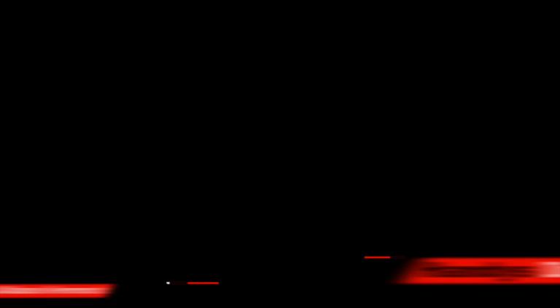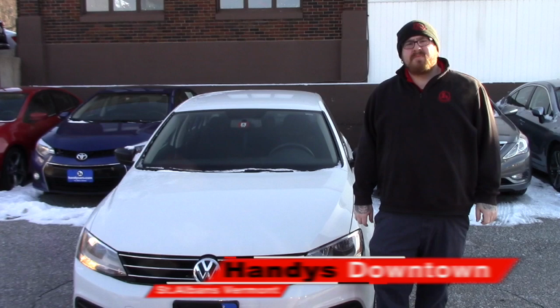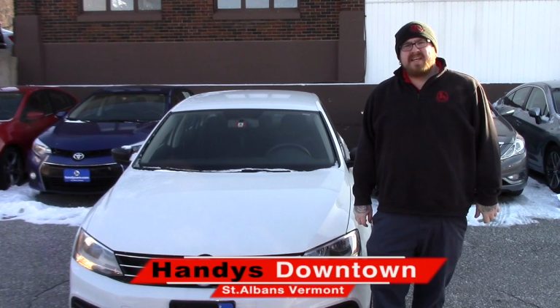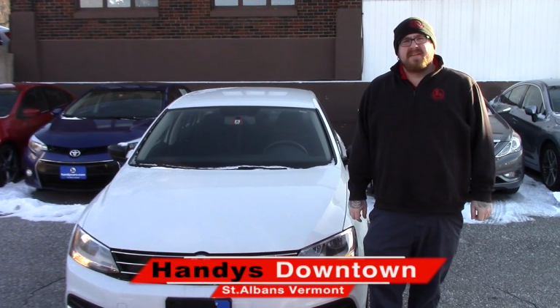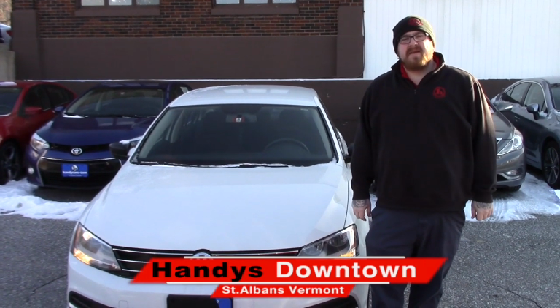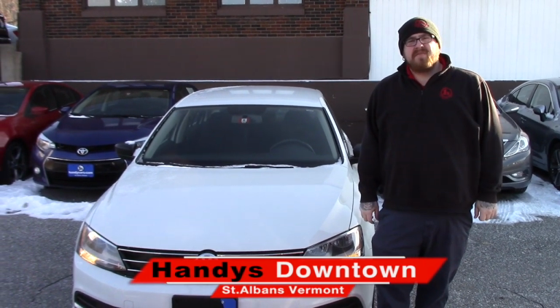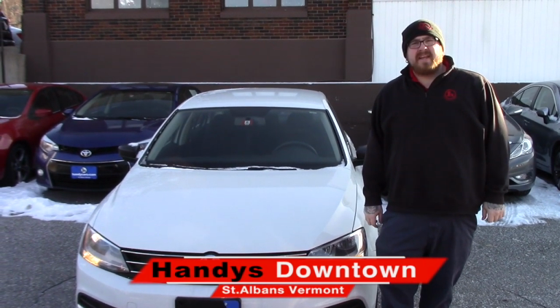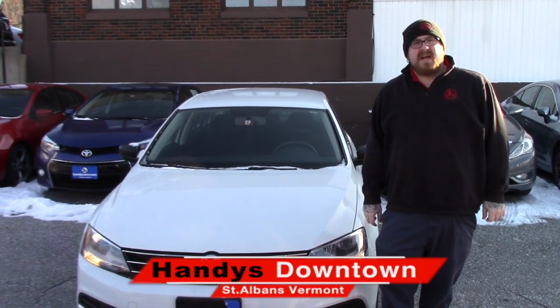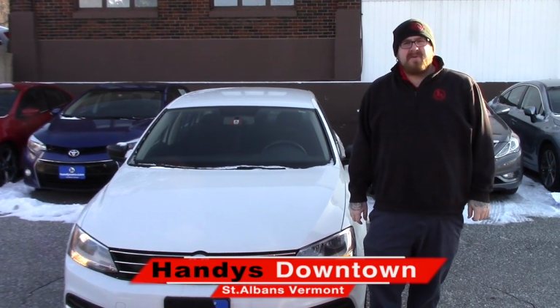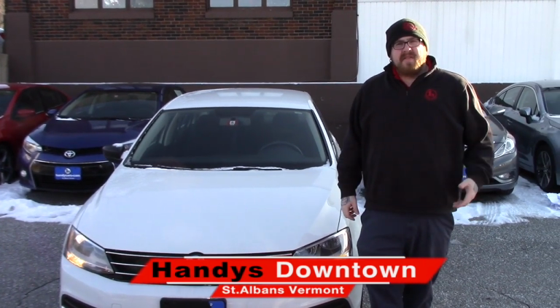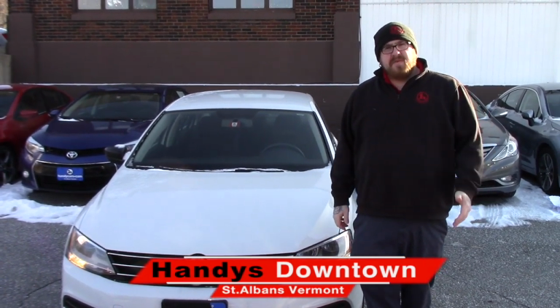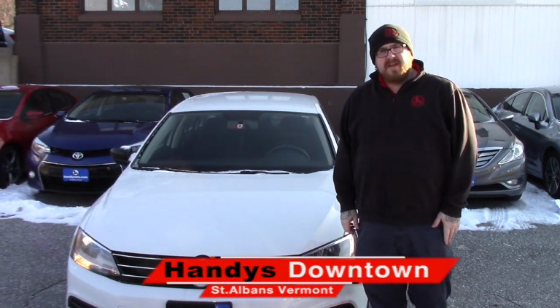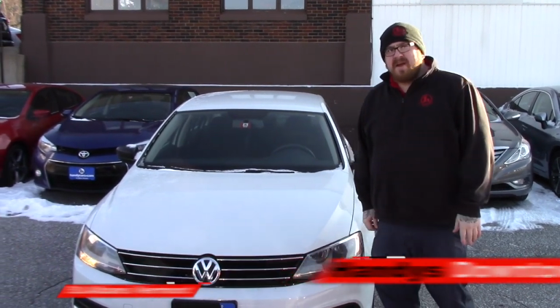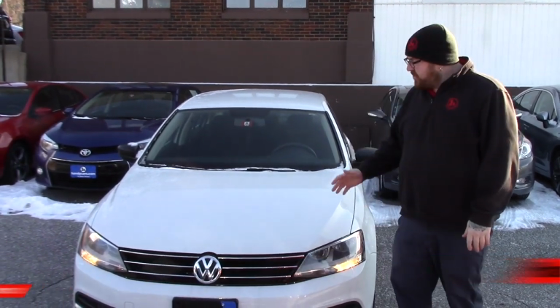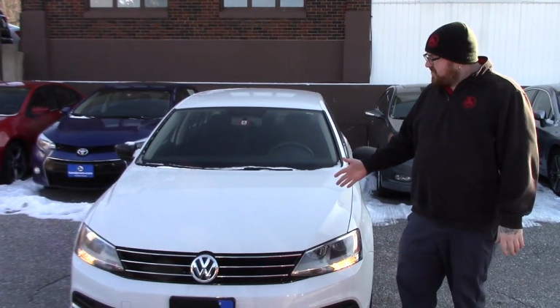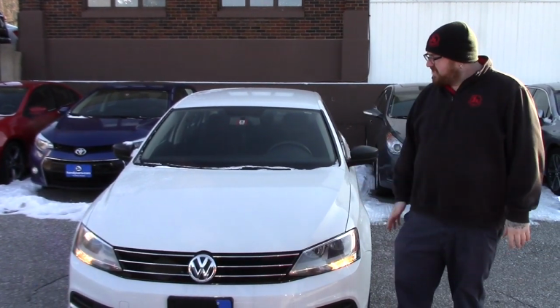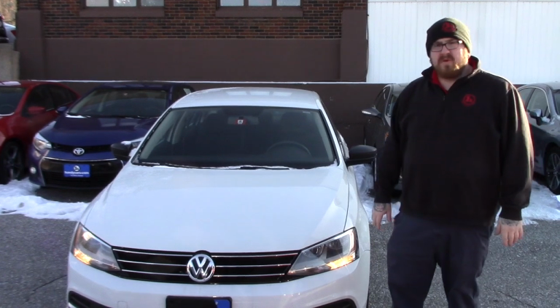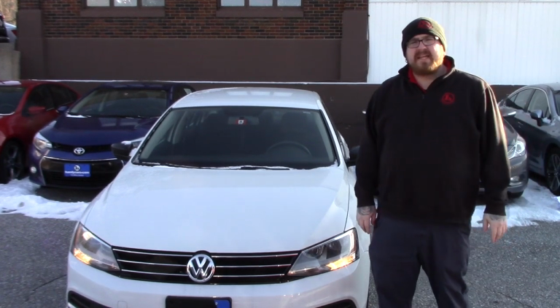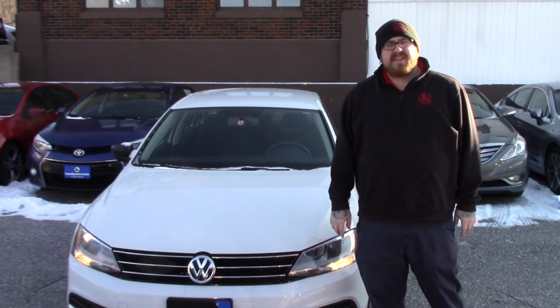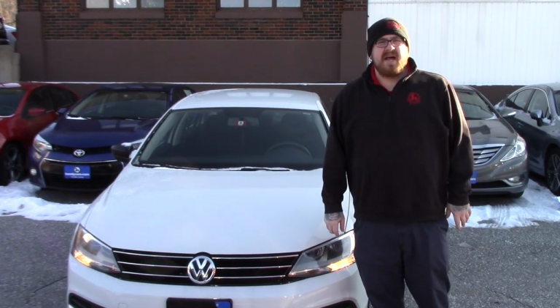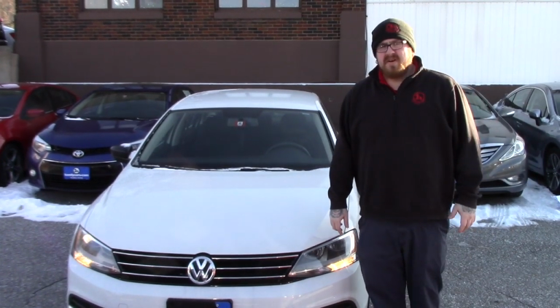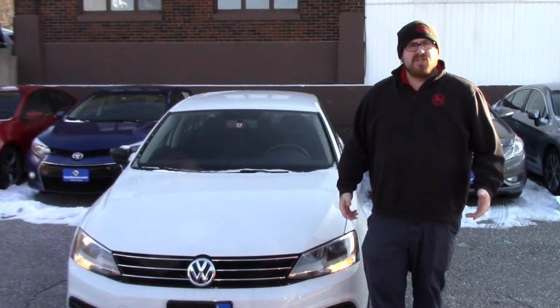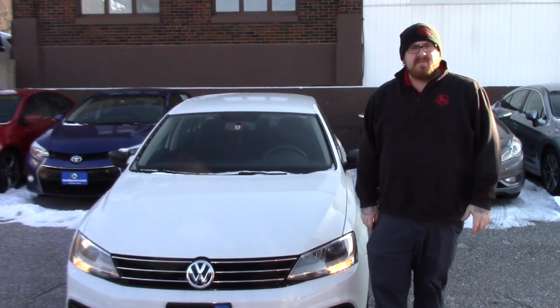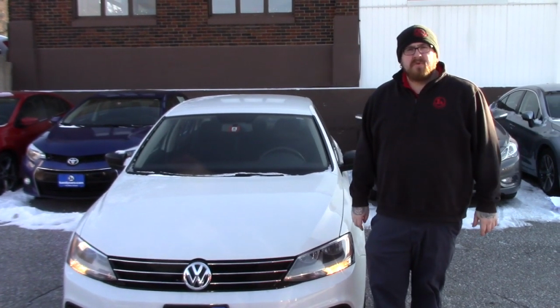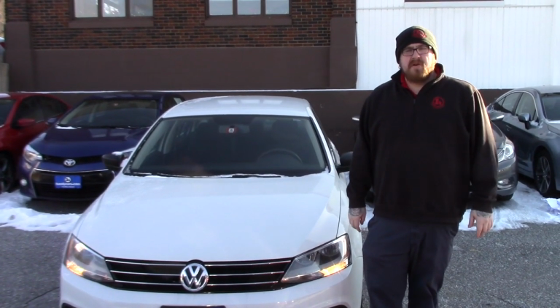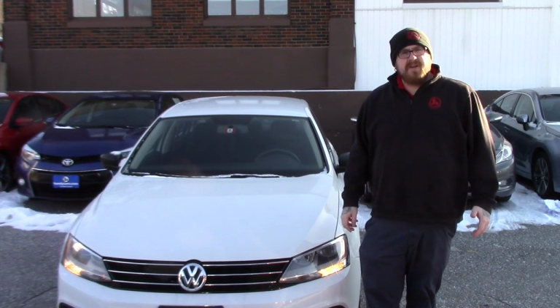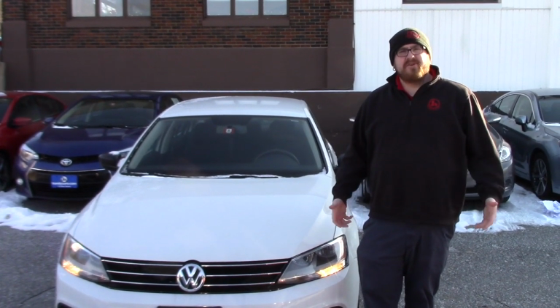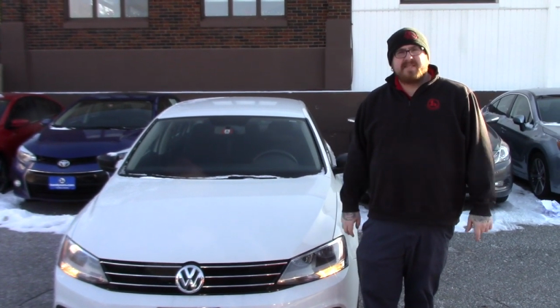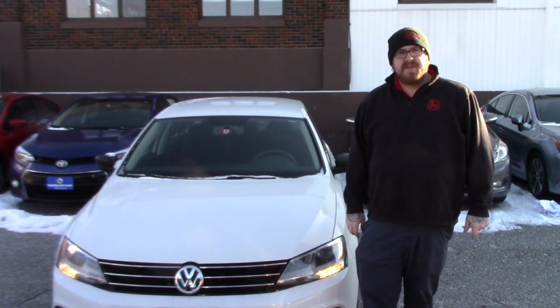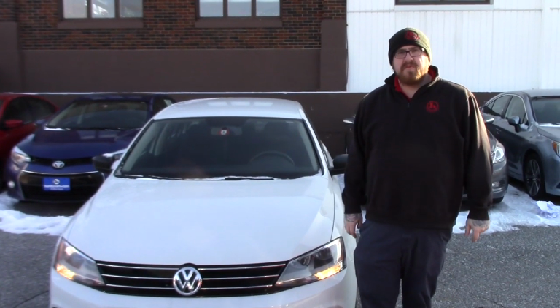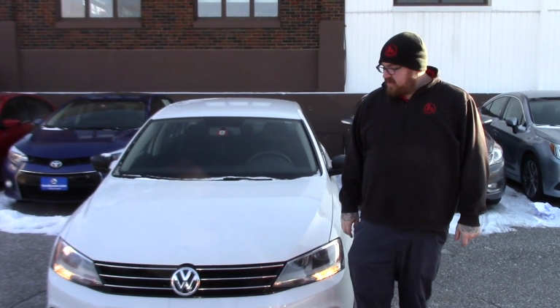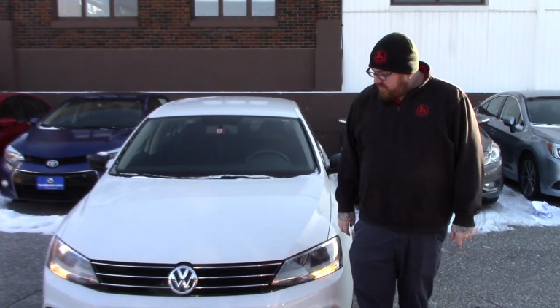Hello Melissa, Nick Lambert here from Handy's Downtown. Thank you for your inquiry on this 2016 Volkswagen Jetta that we have here. Just wanted to make a quick video for you to introduce myself and go over the vehicle with you.